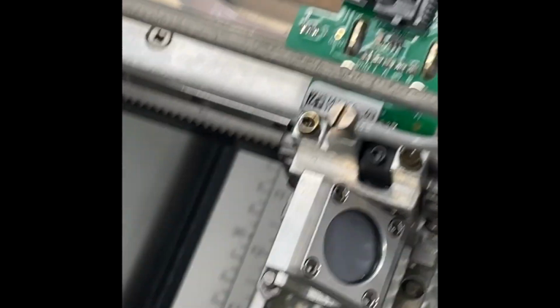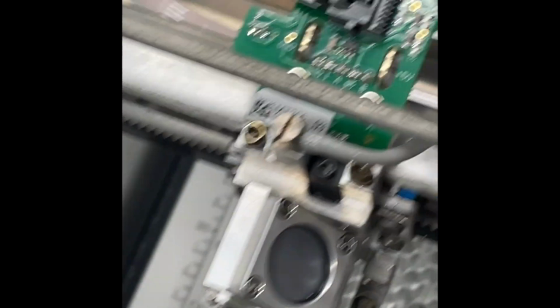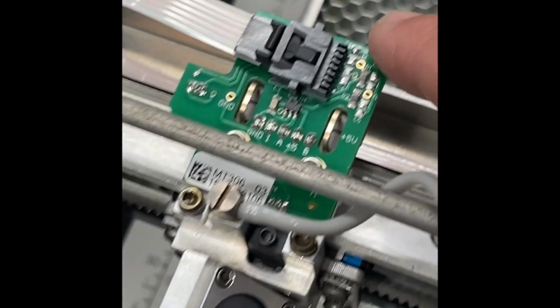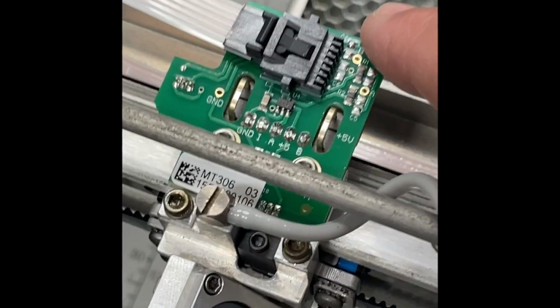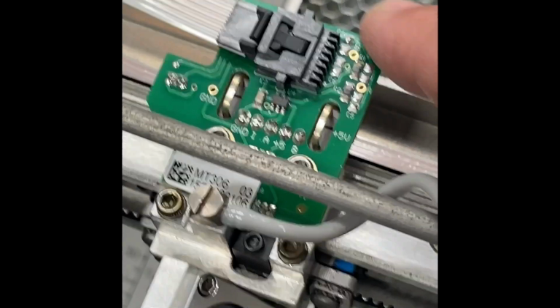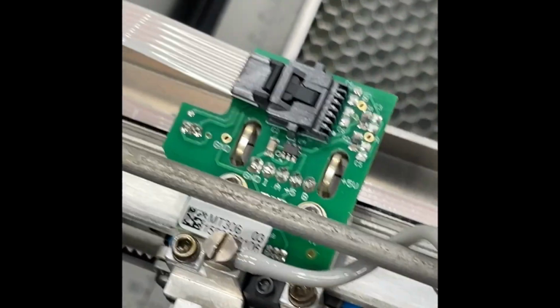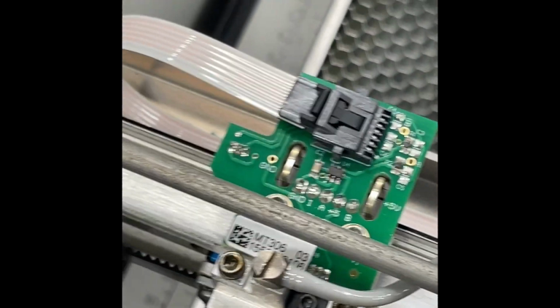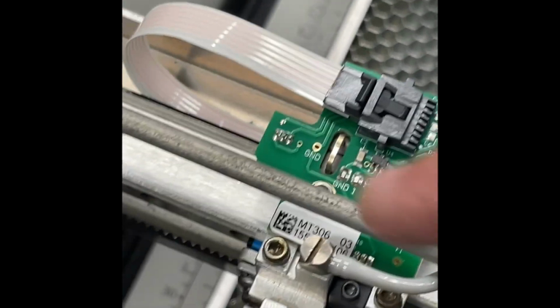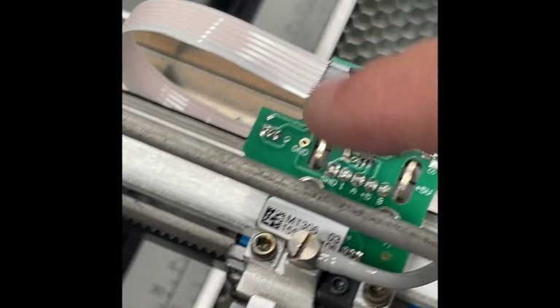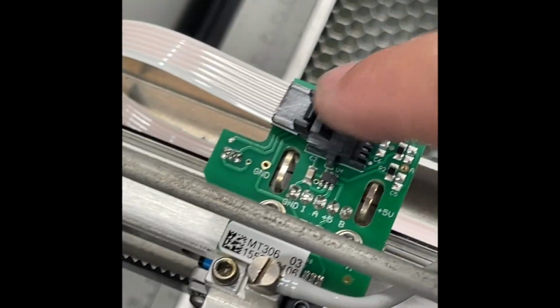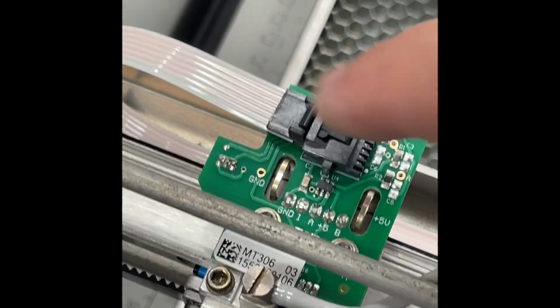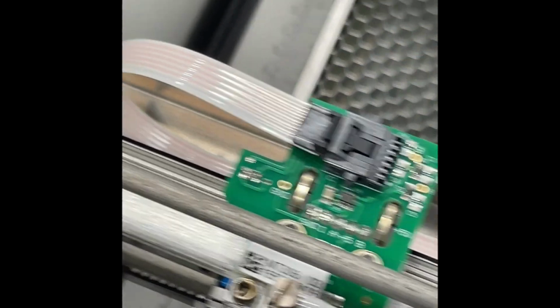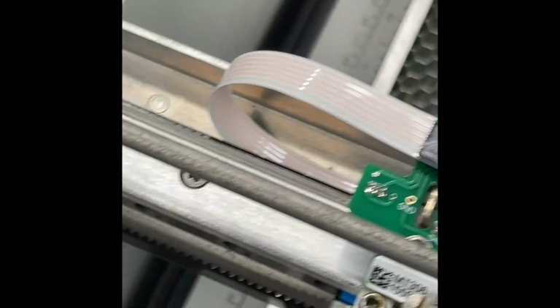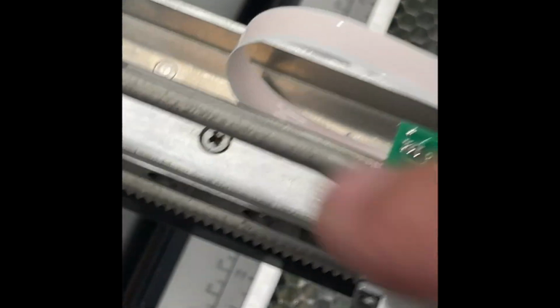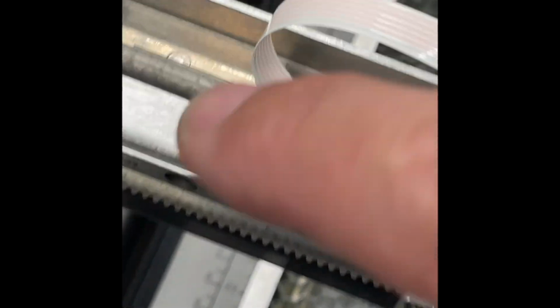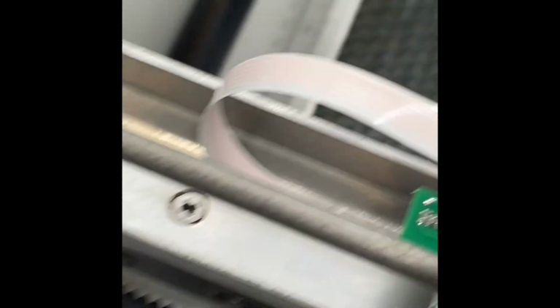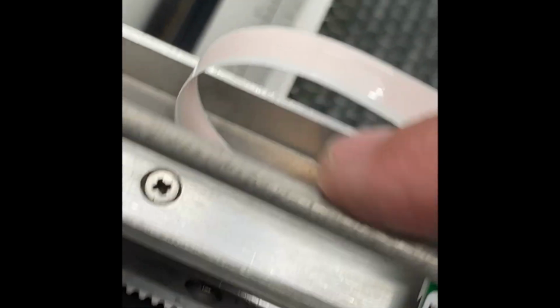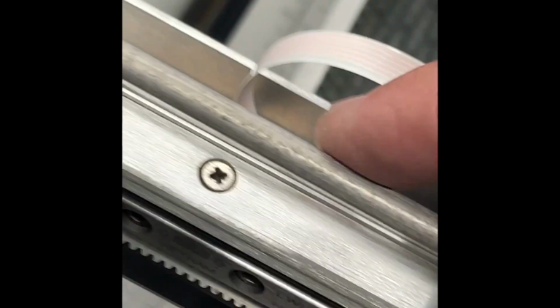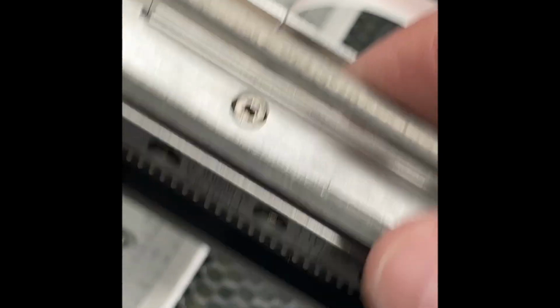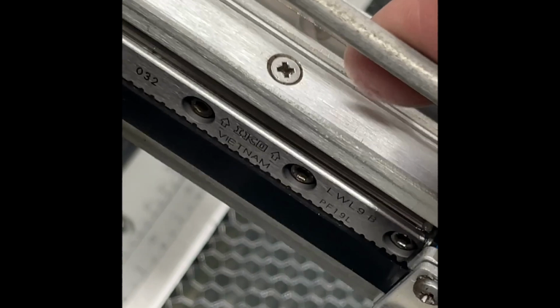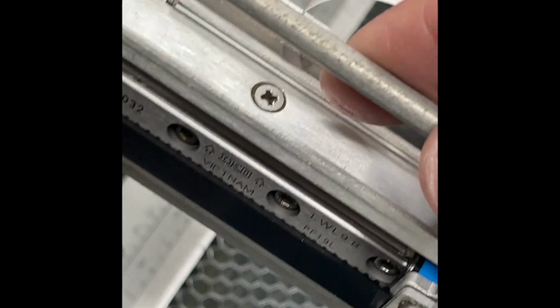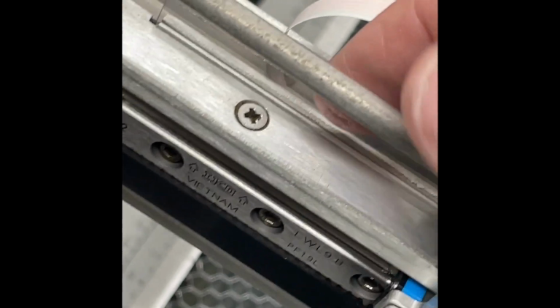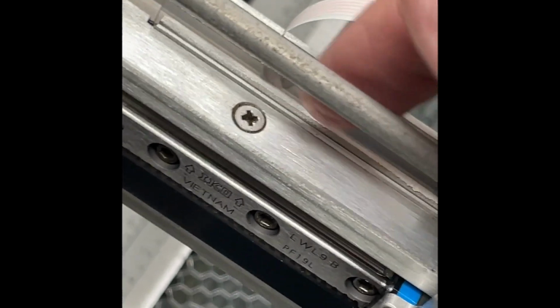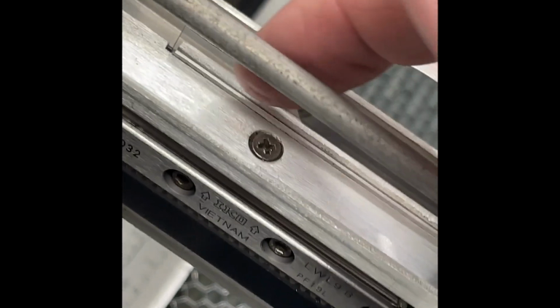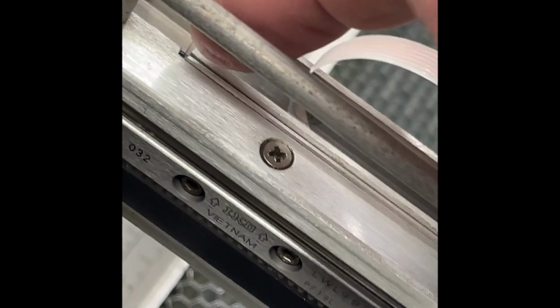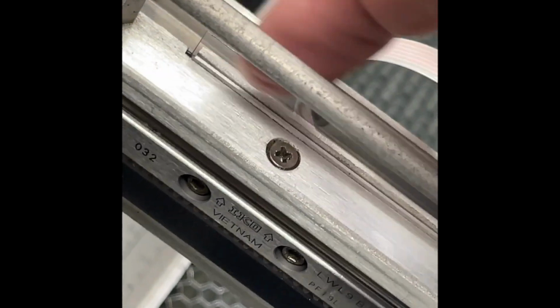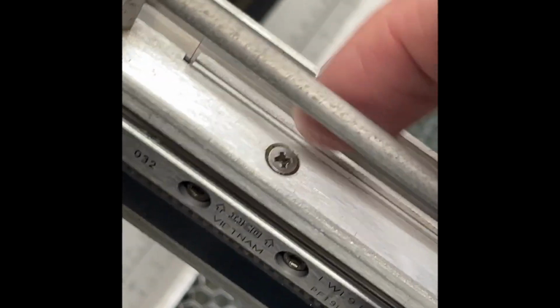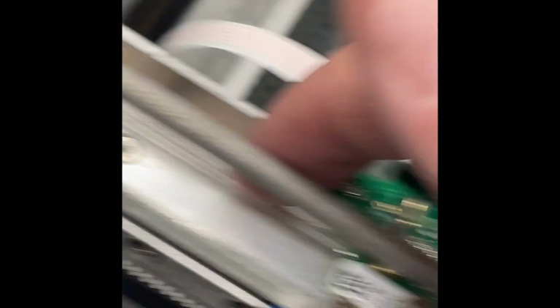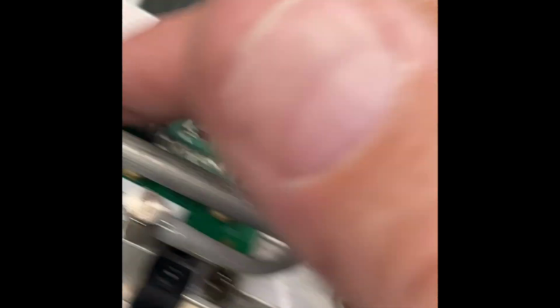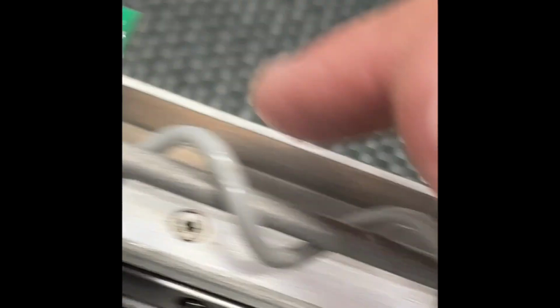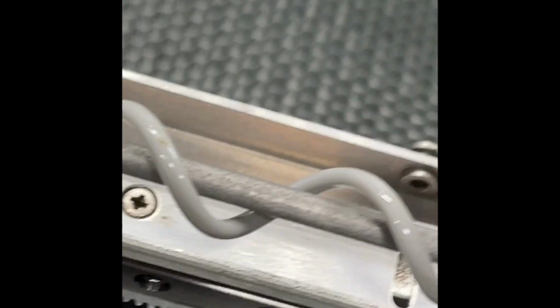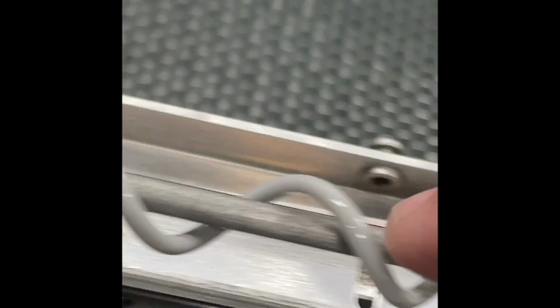Here's our x-axis reader board and data cable reading the encoder strip right here — and that's what we want to keep clean.